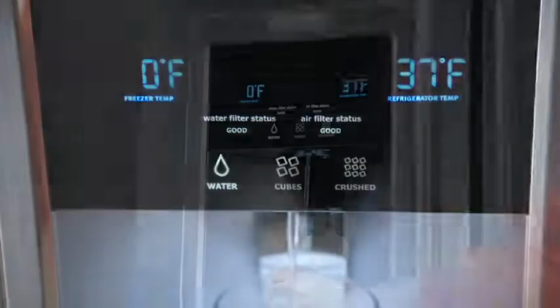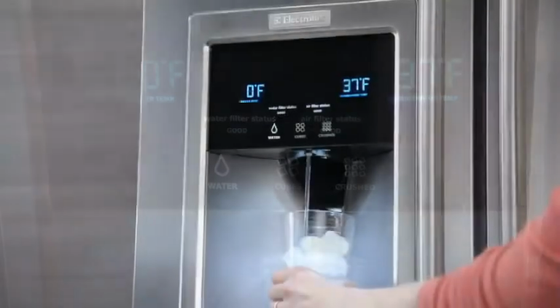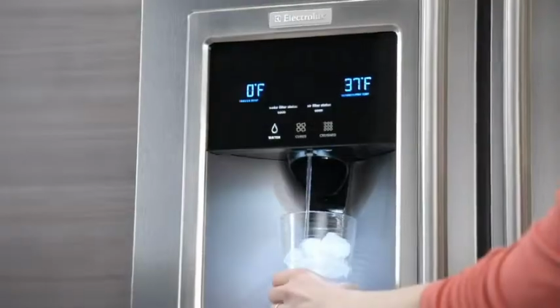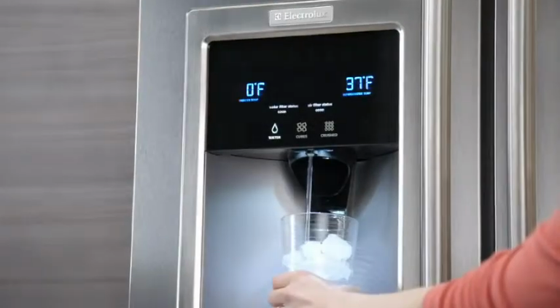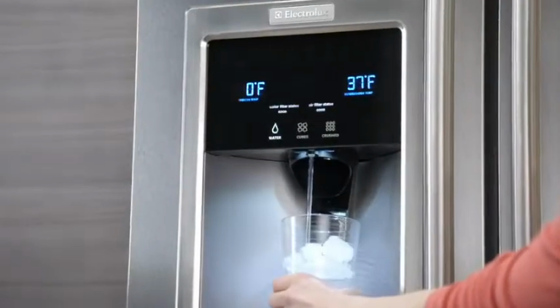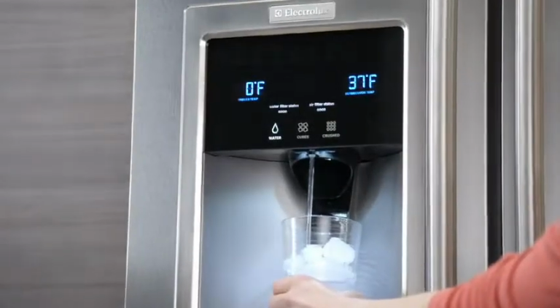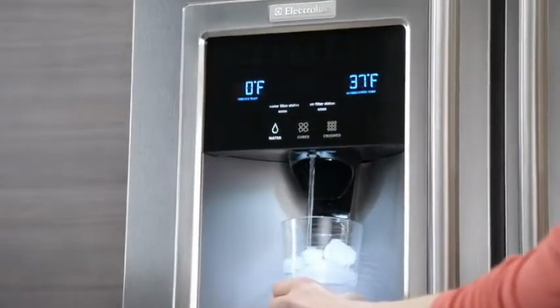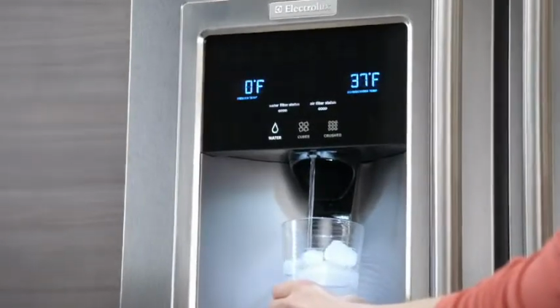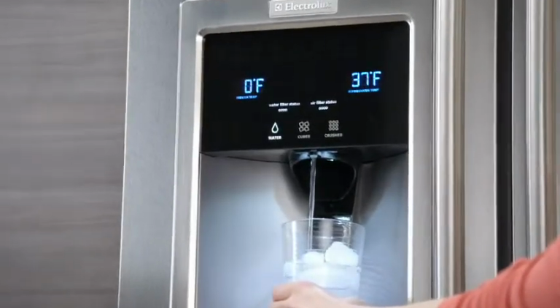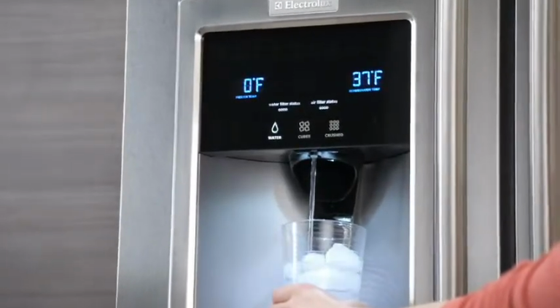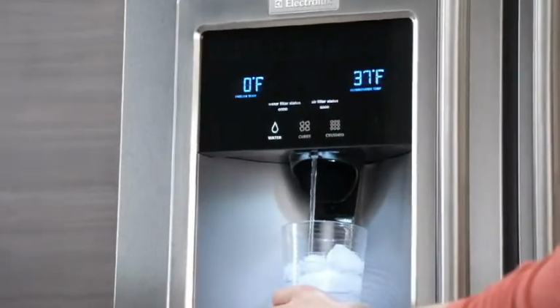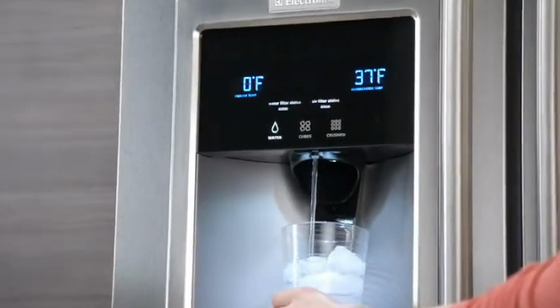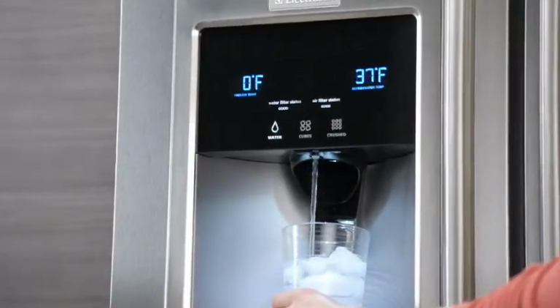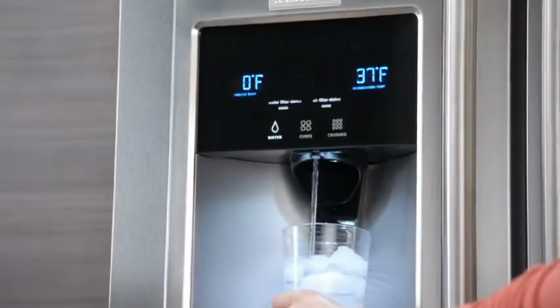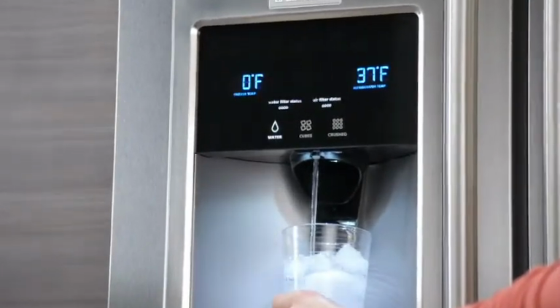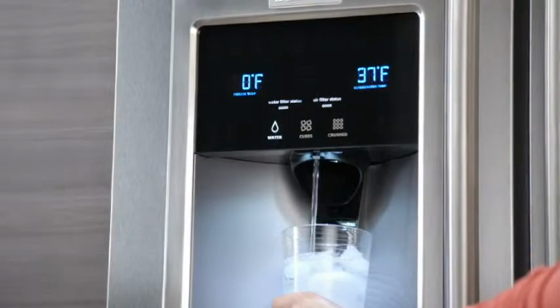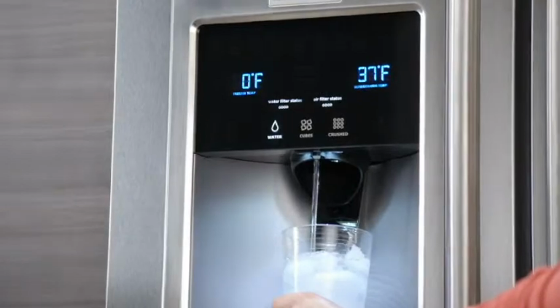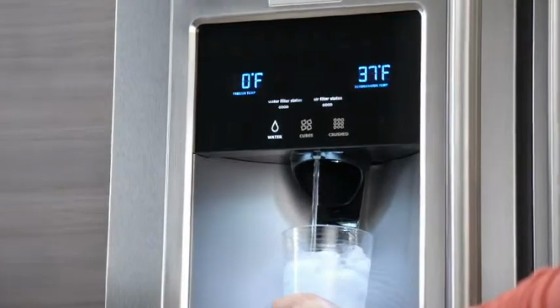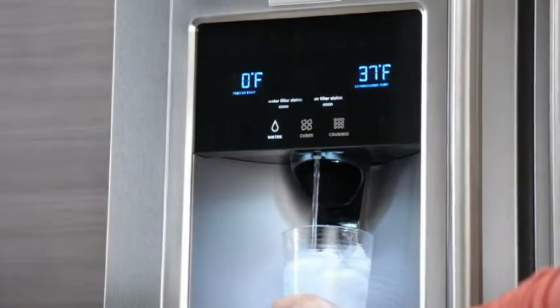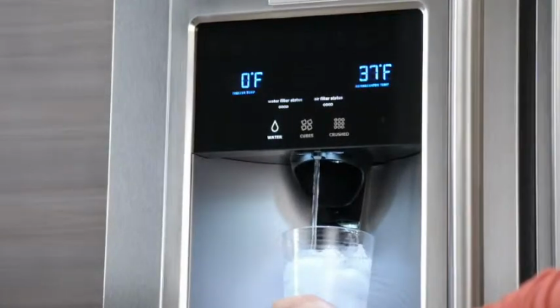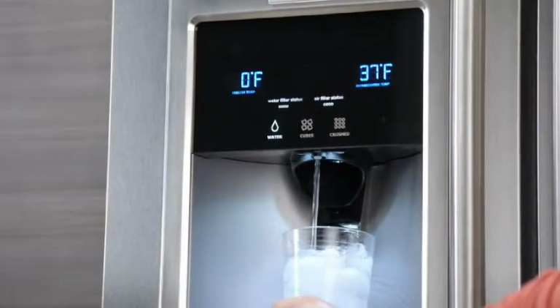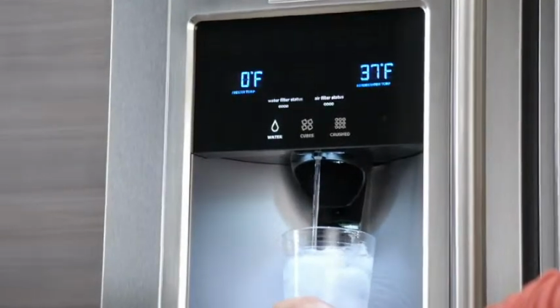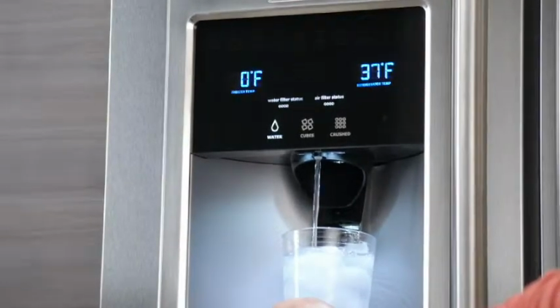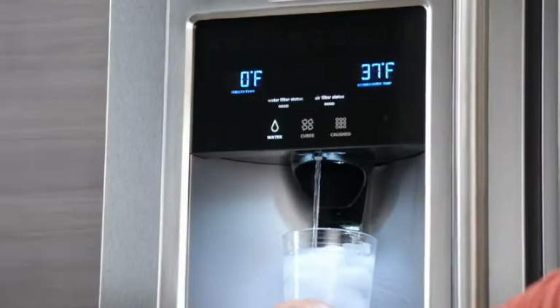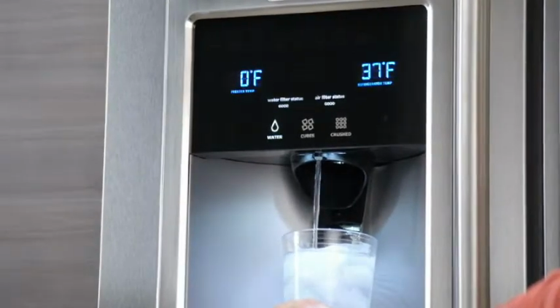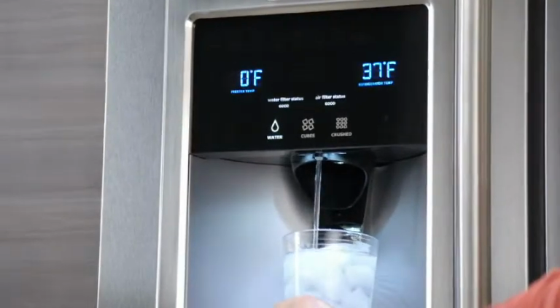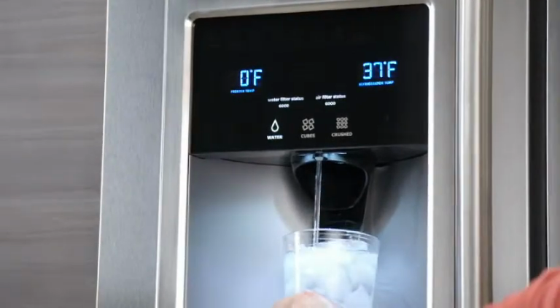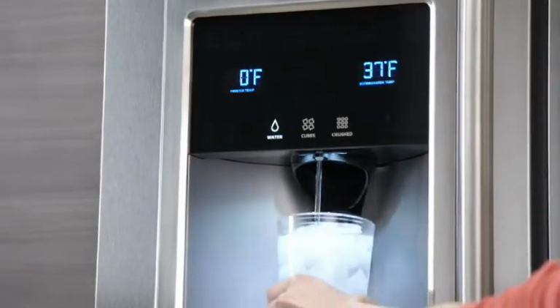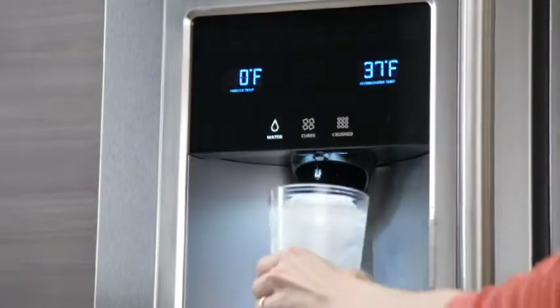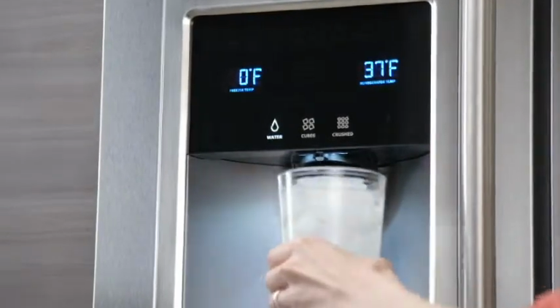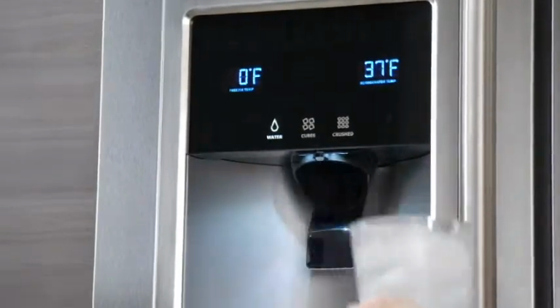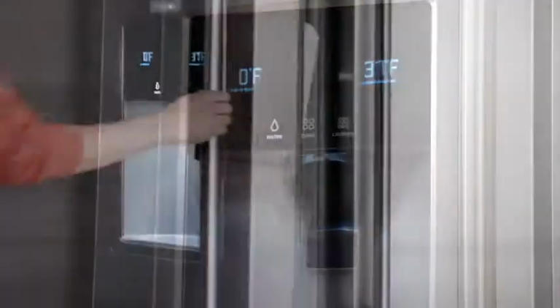The 9-inch tall ice and water dispenser is designed to accommodate a variety of large containers, from a 16-ounce tumbler to a pitcher.